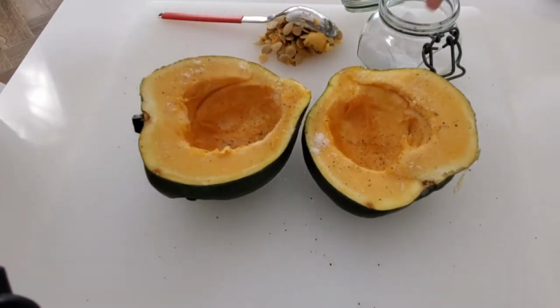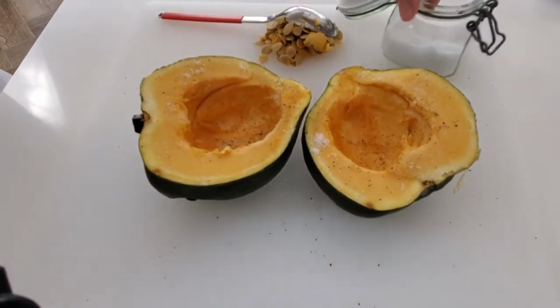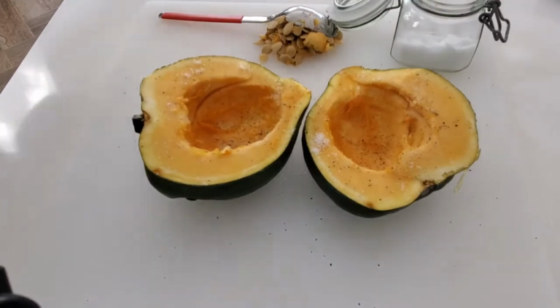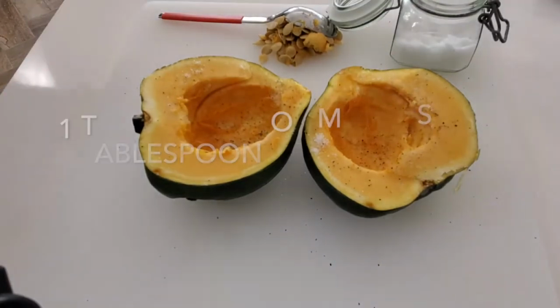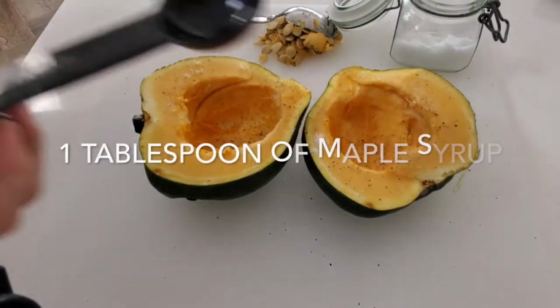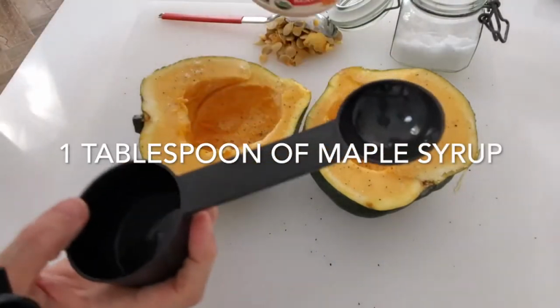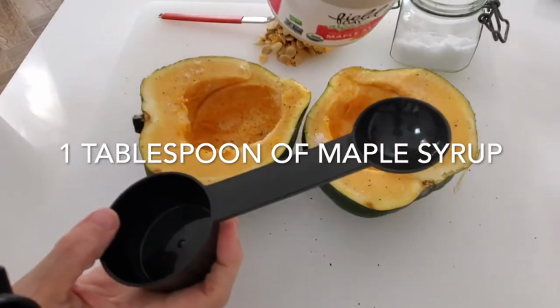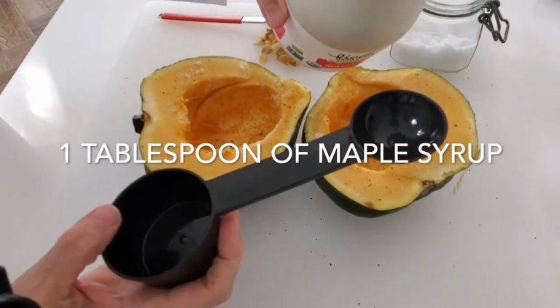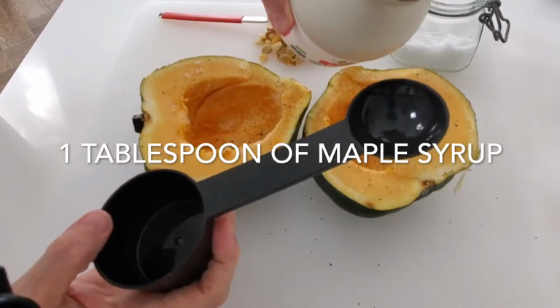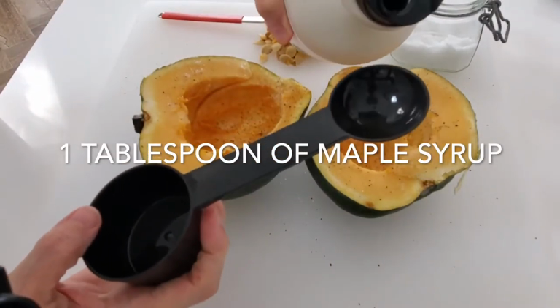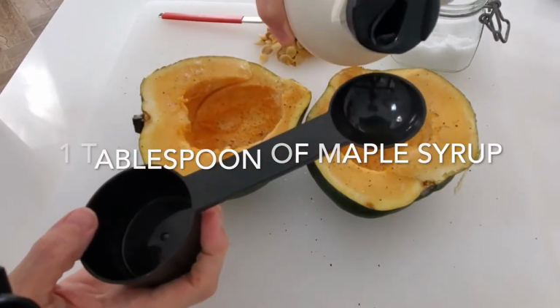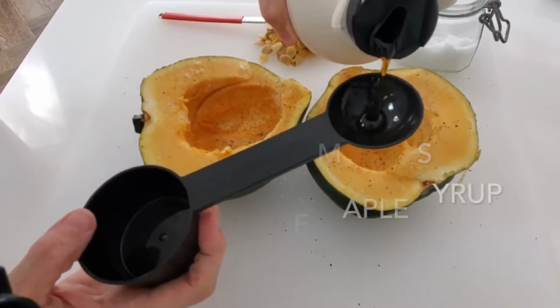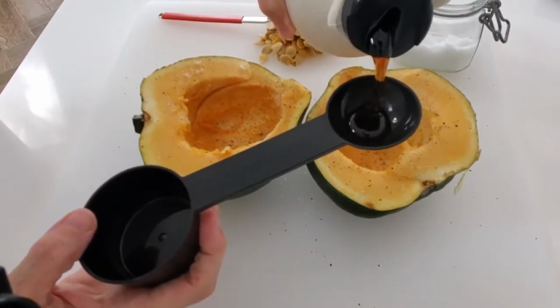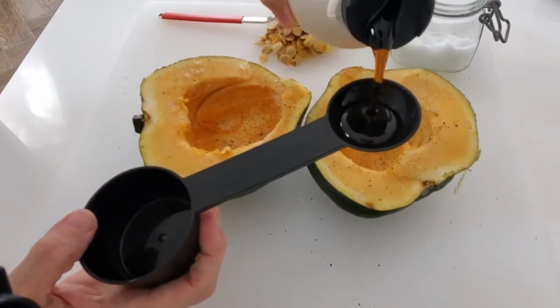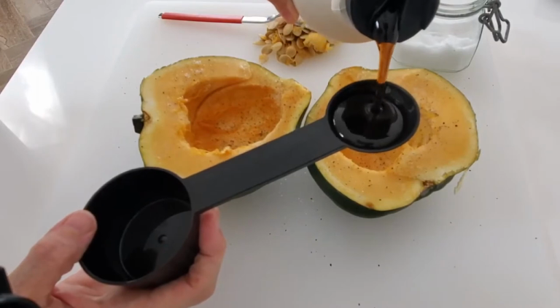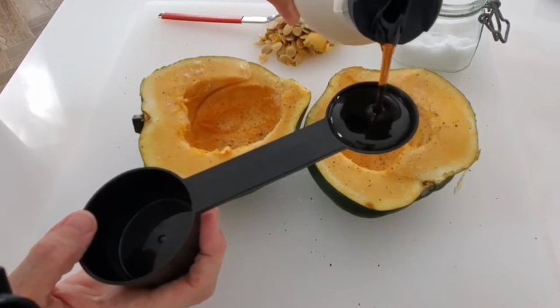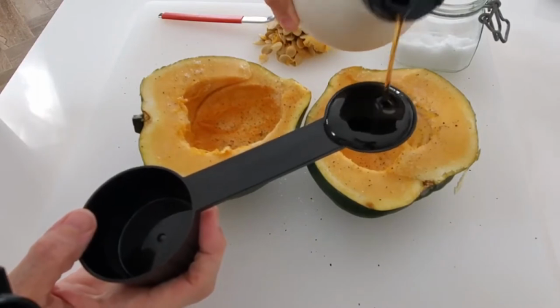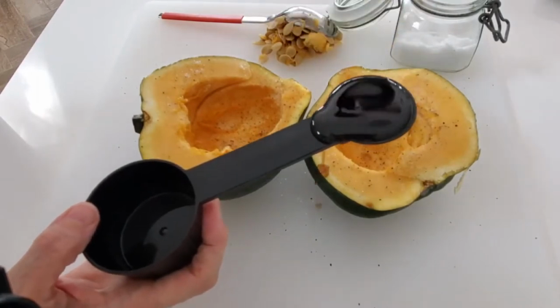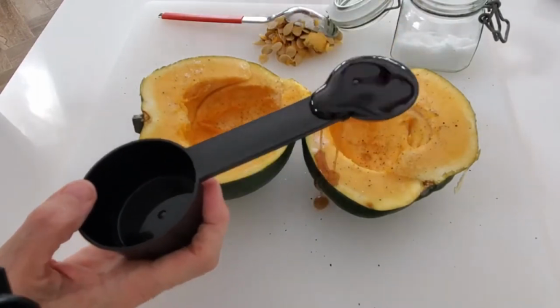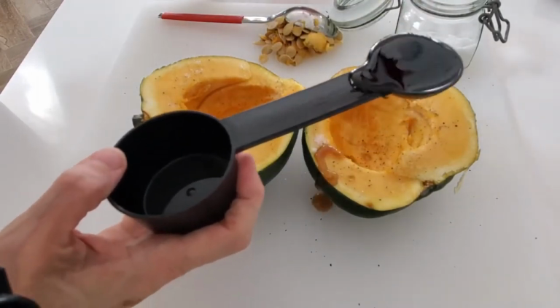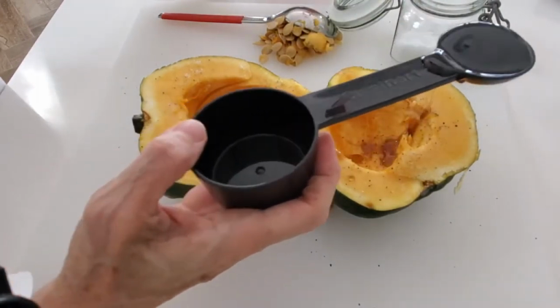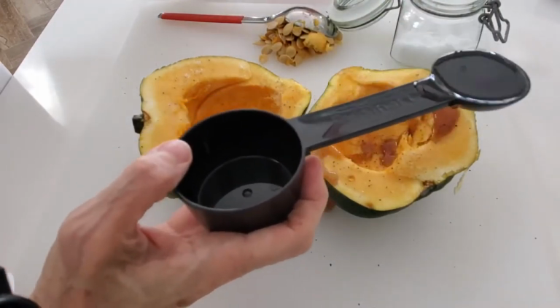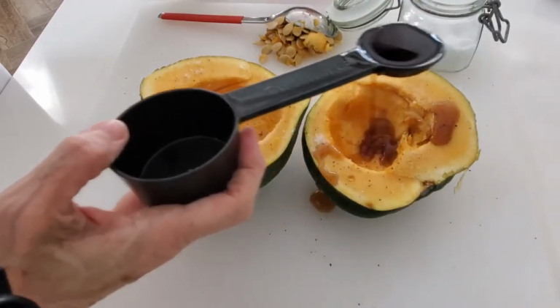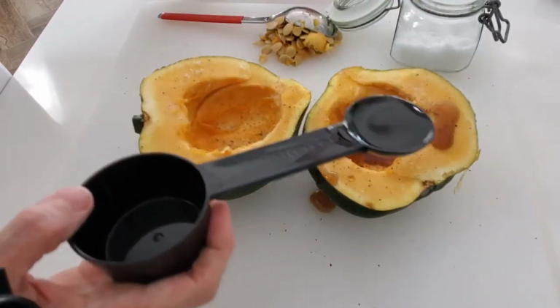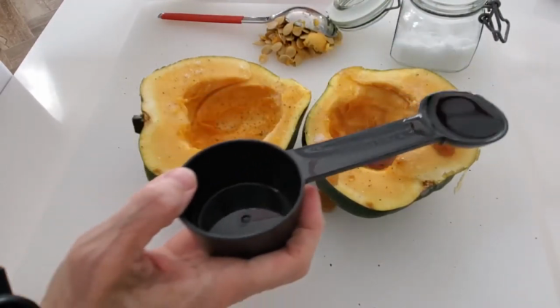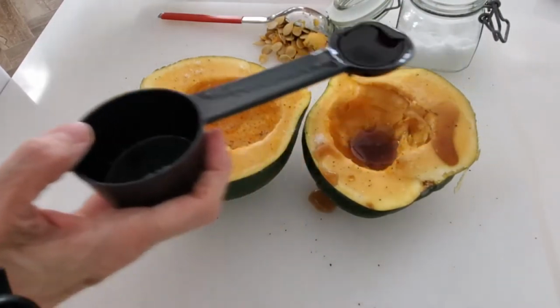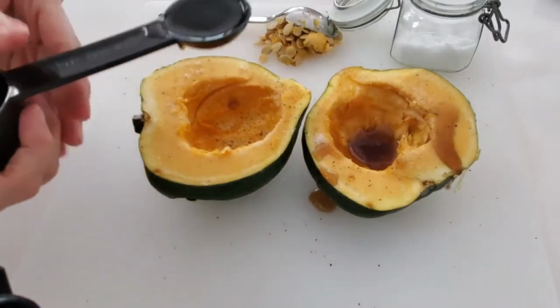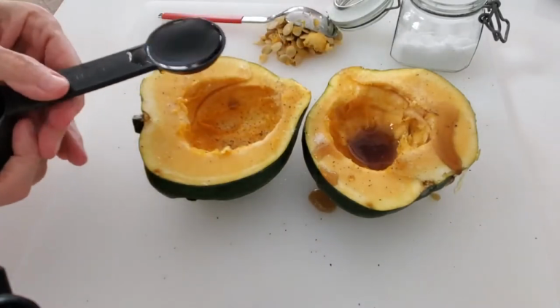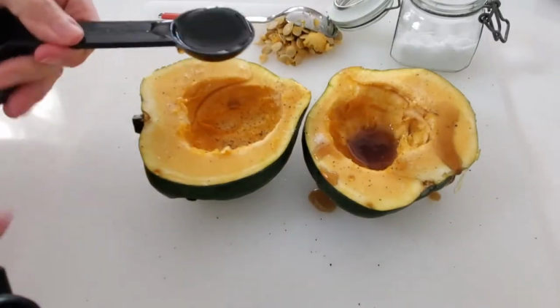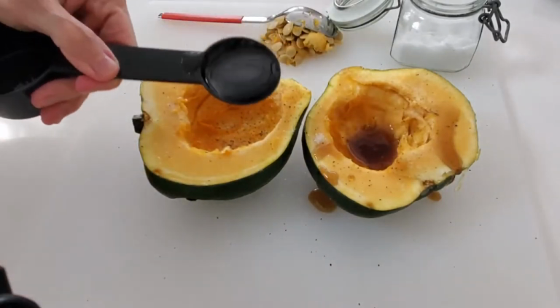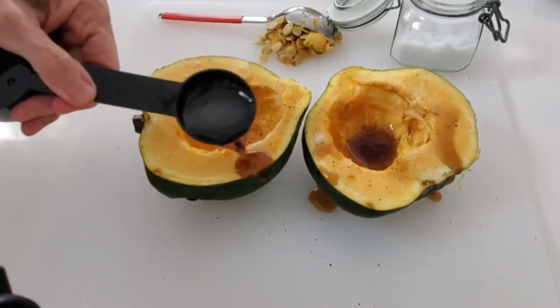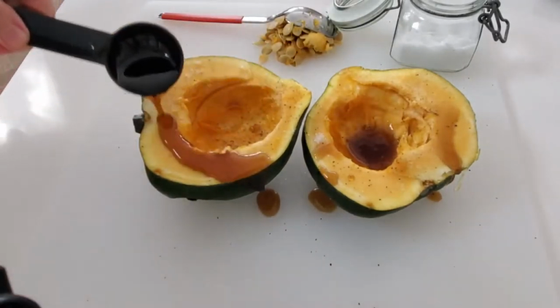We're going to add a tablespoon of maple syrup to our squash. Then we're going to swirl it all over so that it covers all the outside of our squash and it becomes golden and delicious upon baking.